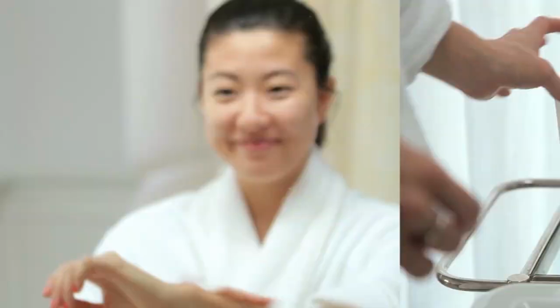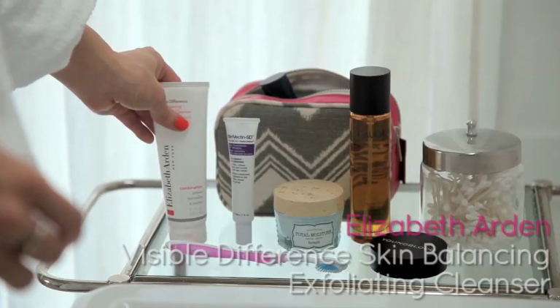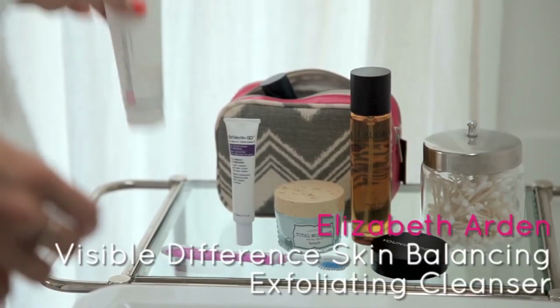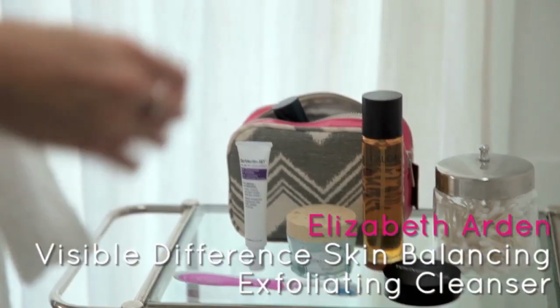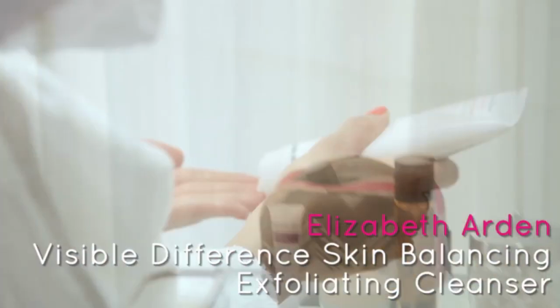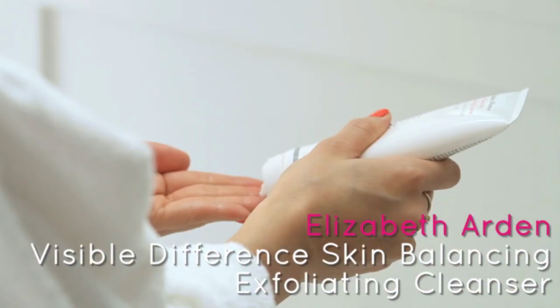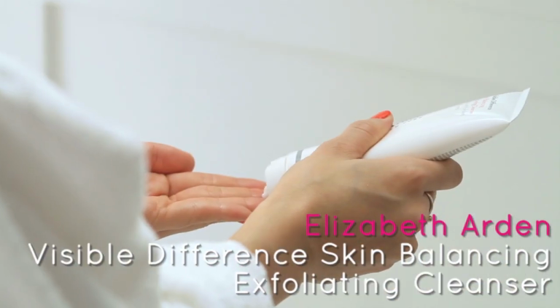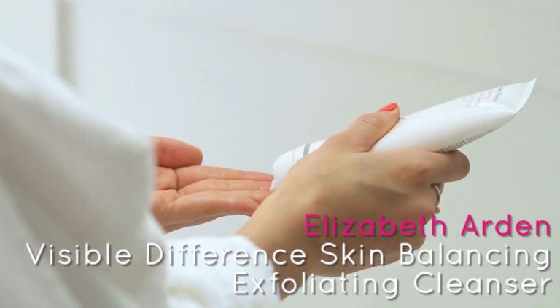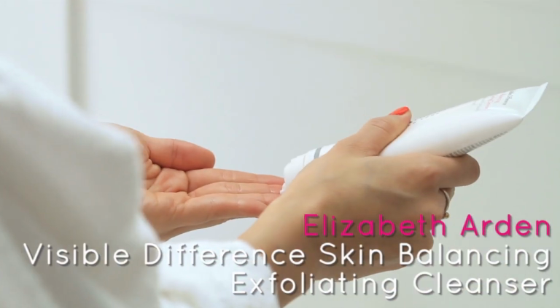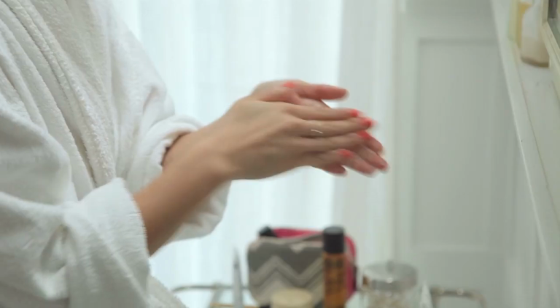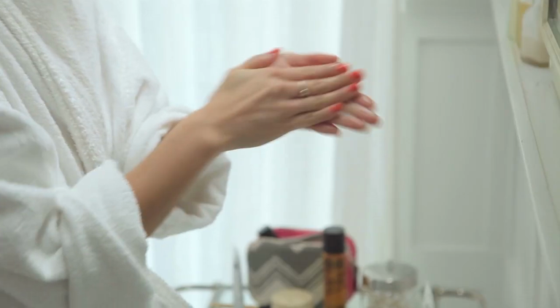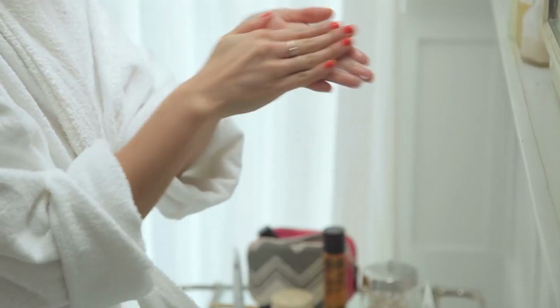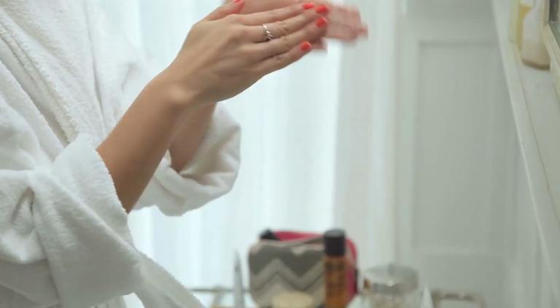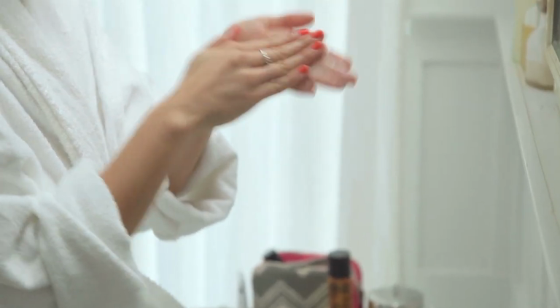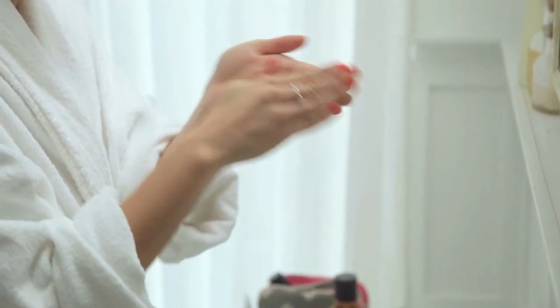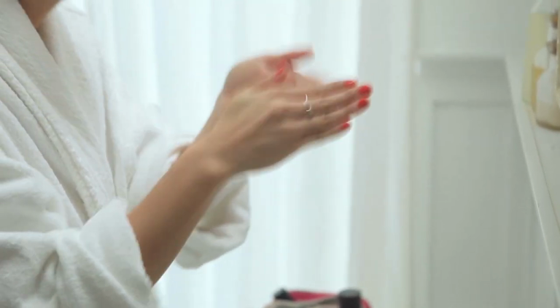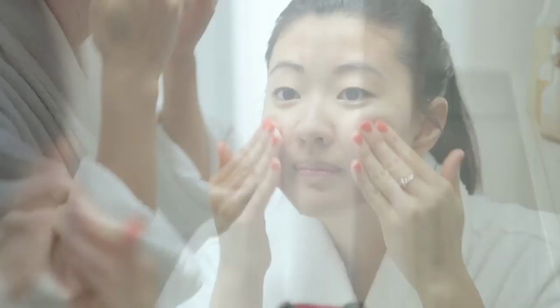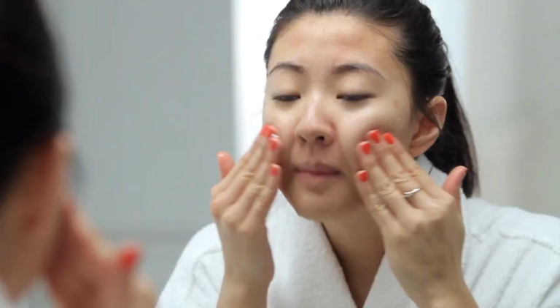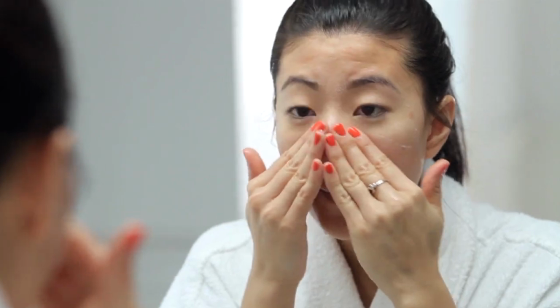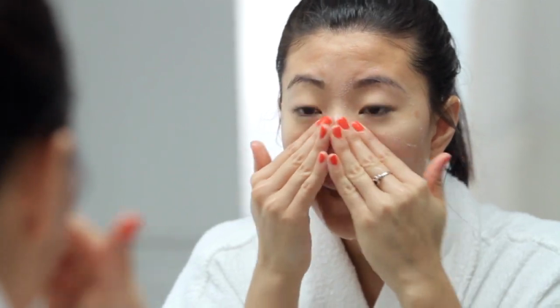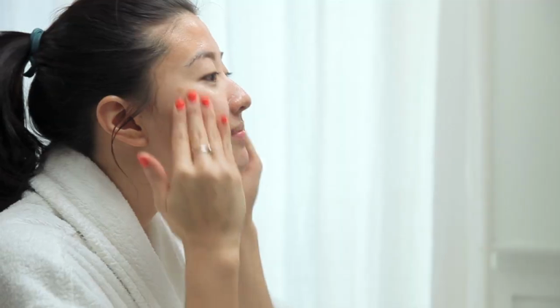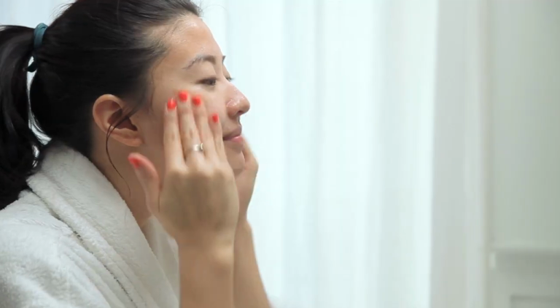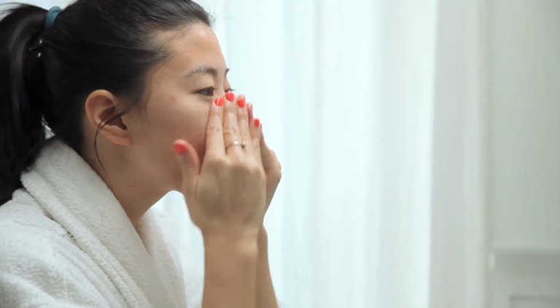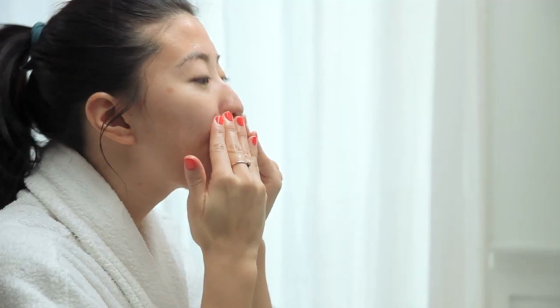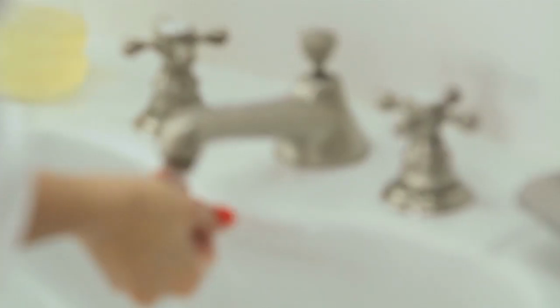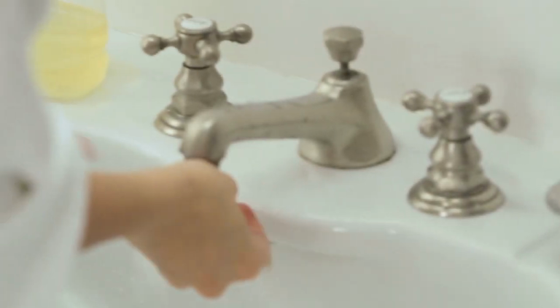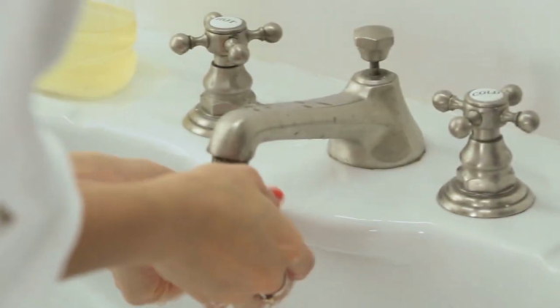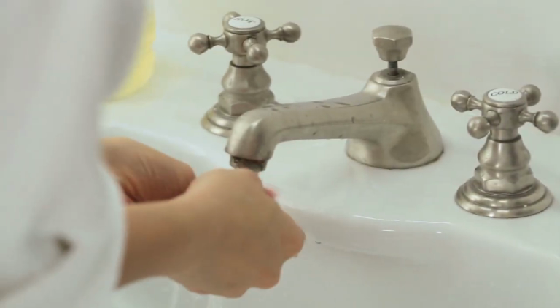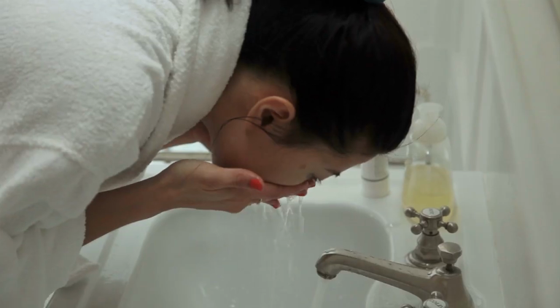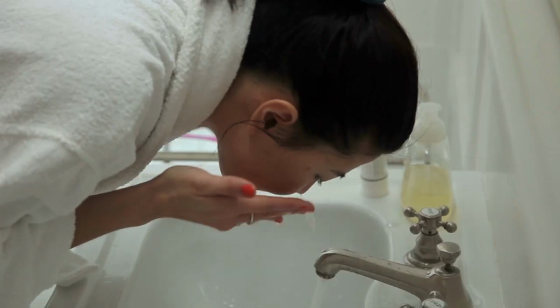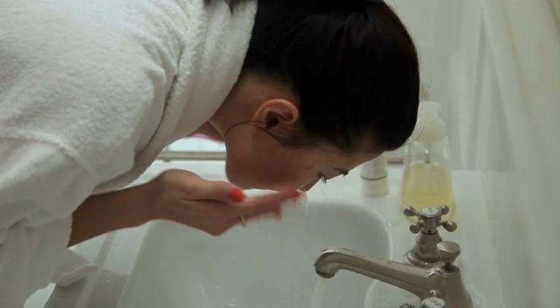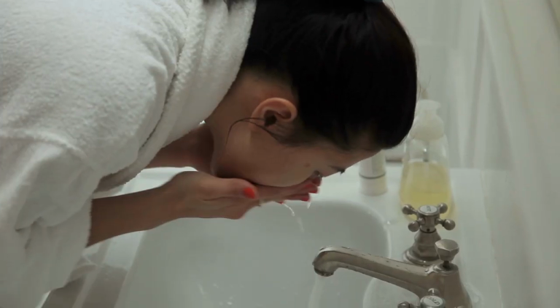Now on to your face. Start with a cleanser to gently exfoliate skin. This skin balancing exfoliating cleanser will suit your combination skin.